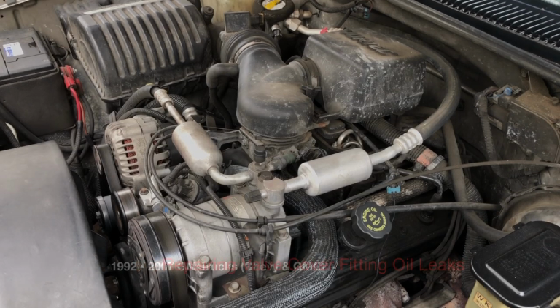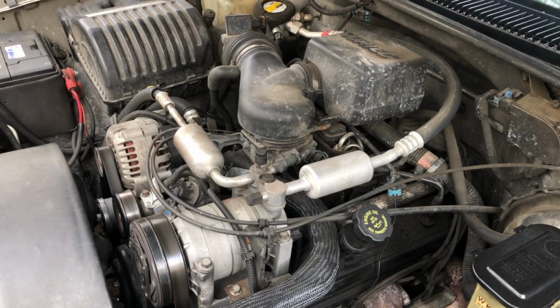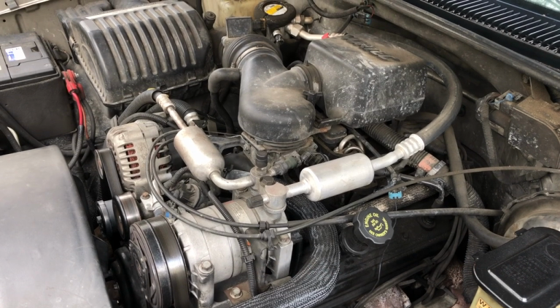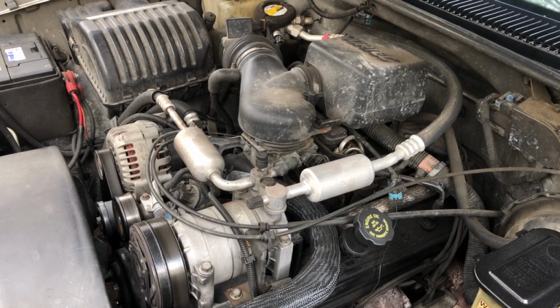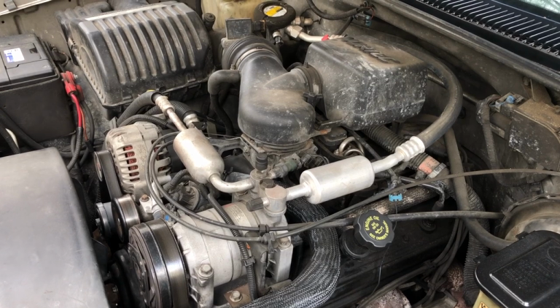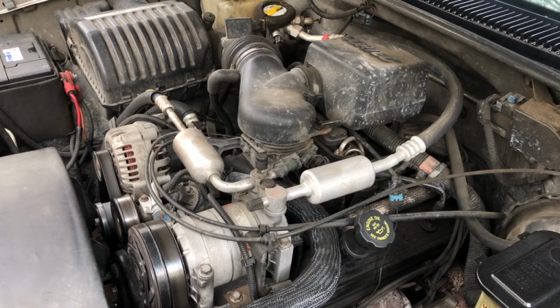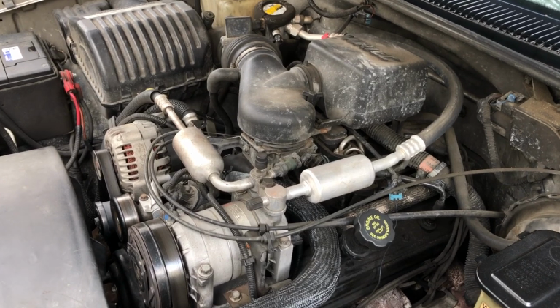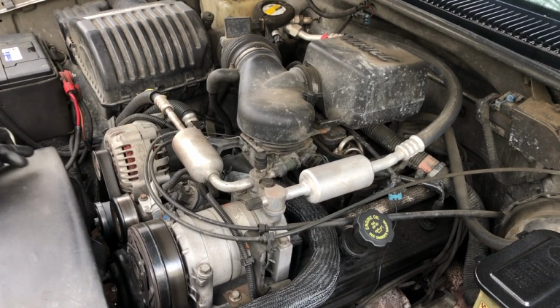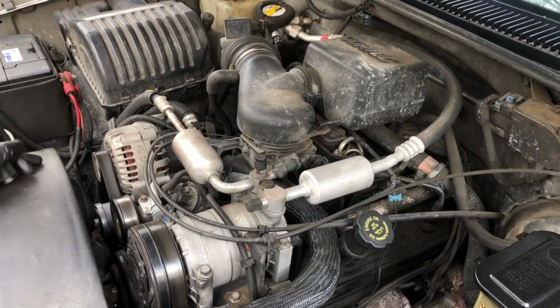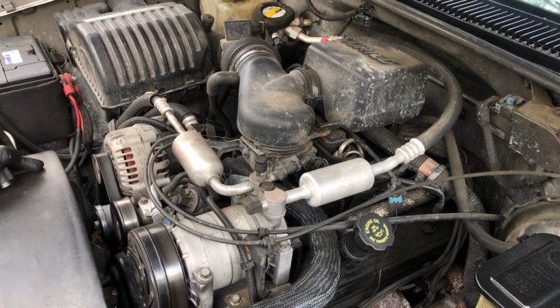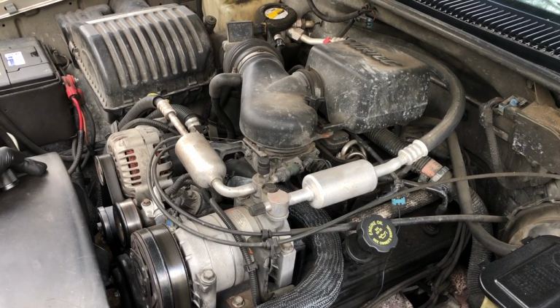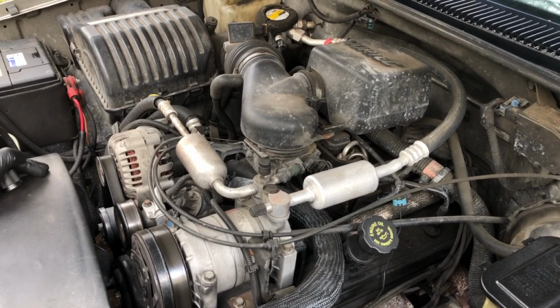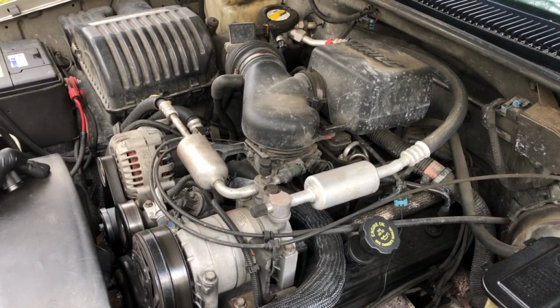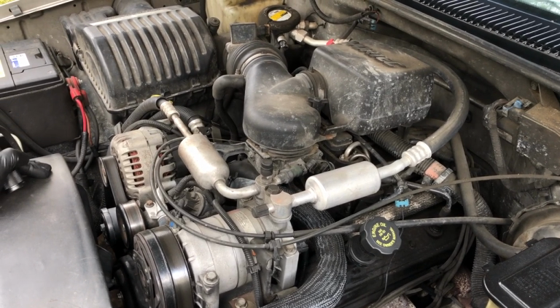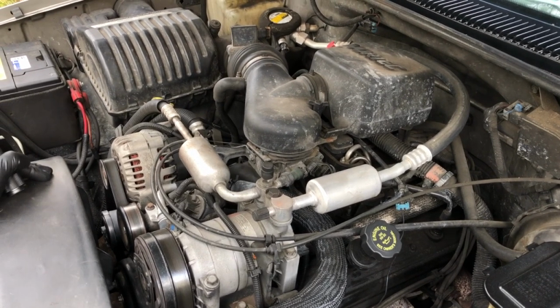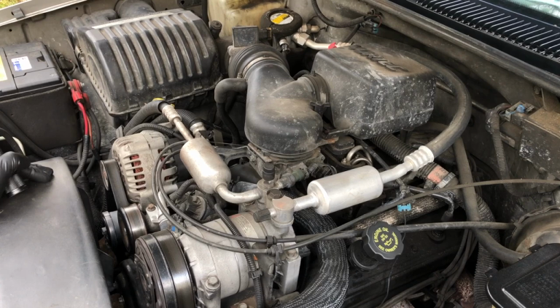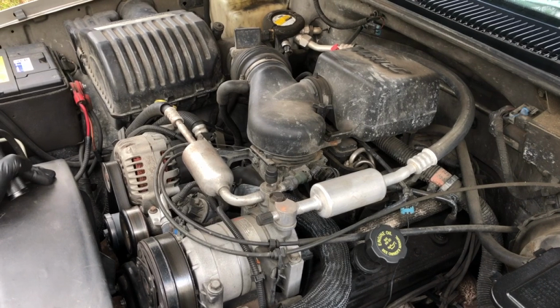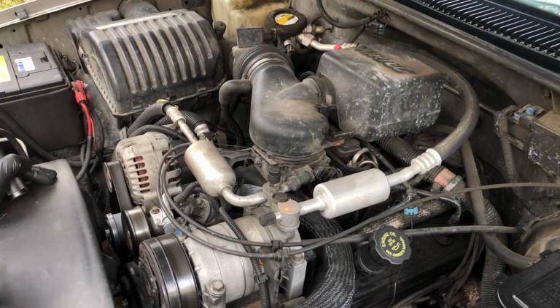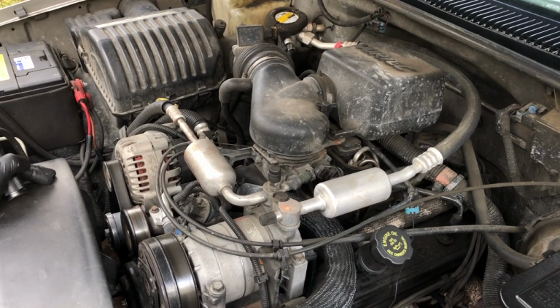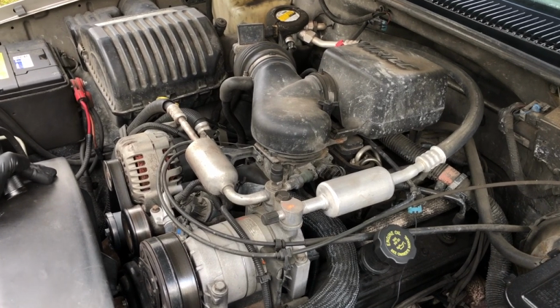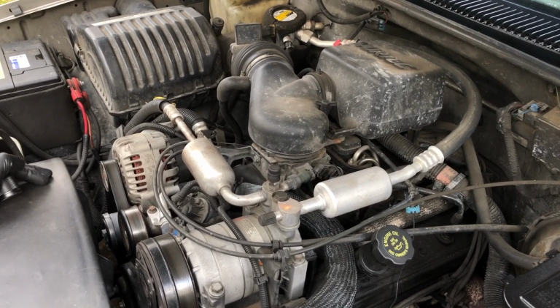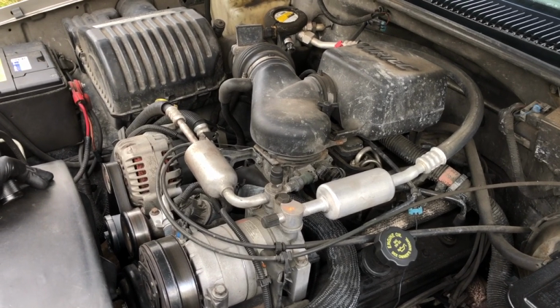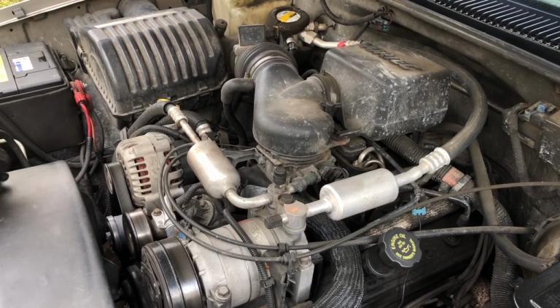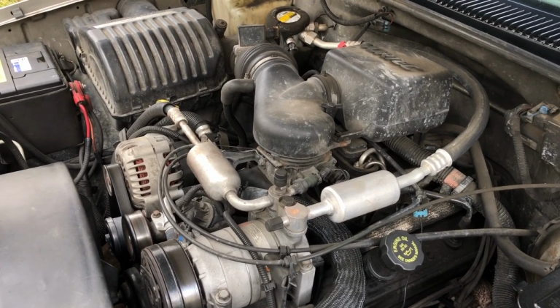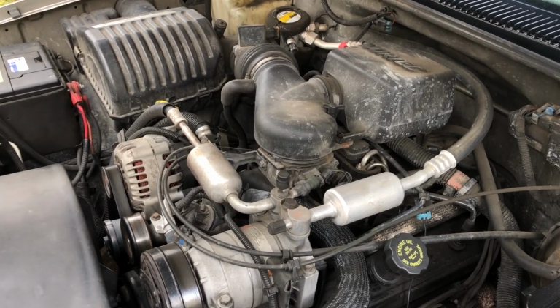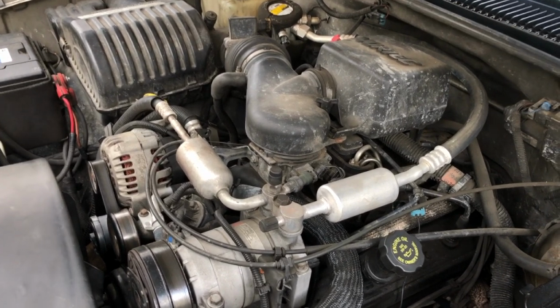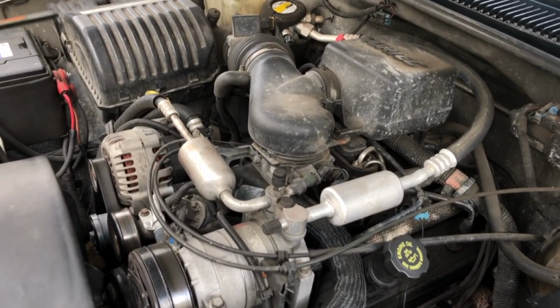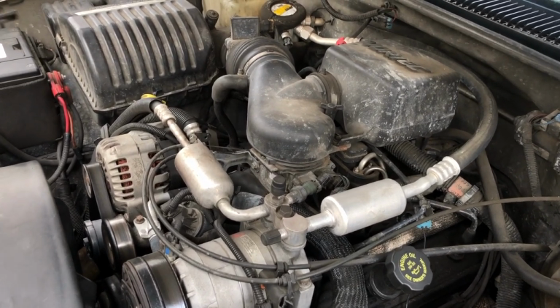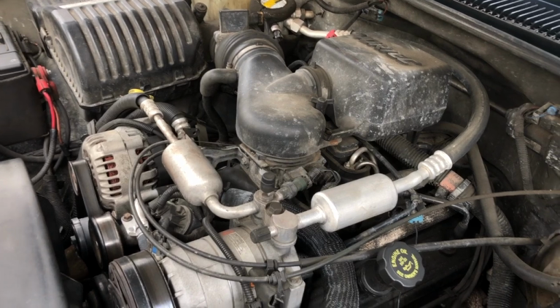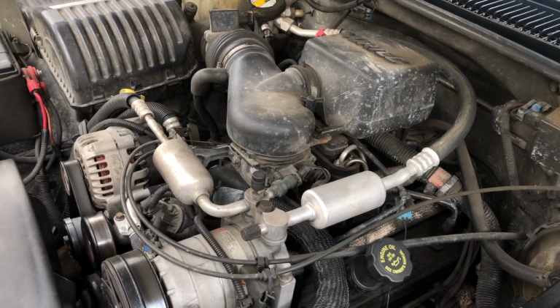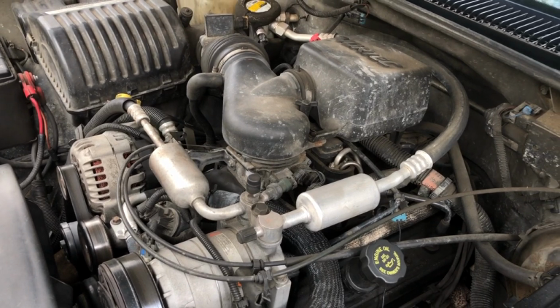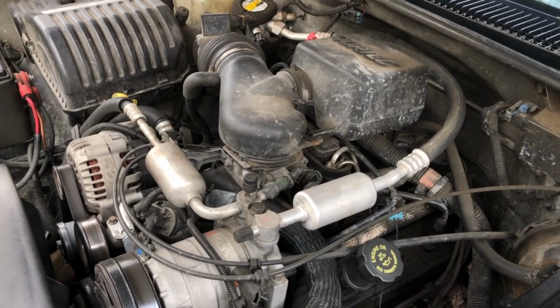Today I'm going to be going over a leak video, an oil leak video for grommets and pipes going into the valve covers on these older Vortec V8s. This particular one we're looking at here is a 5.7 liter Vortec V8.